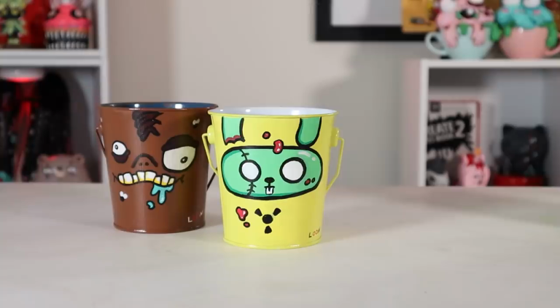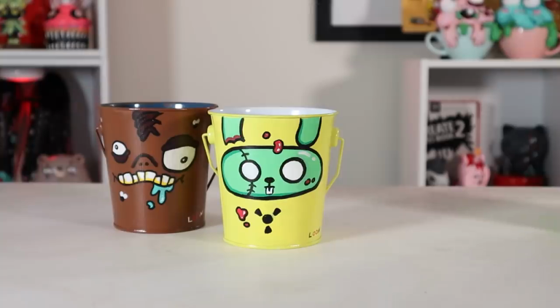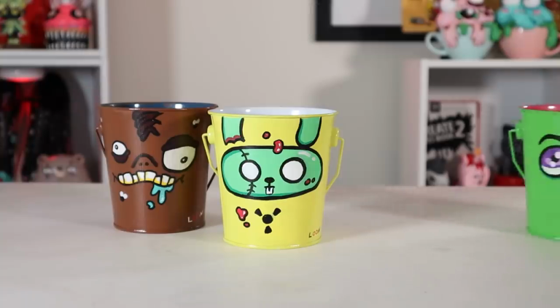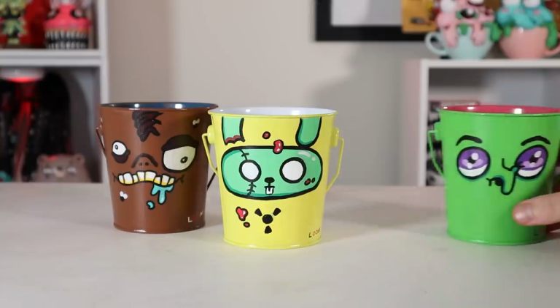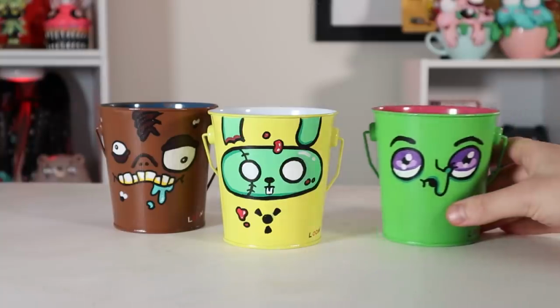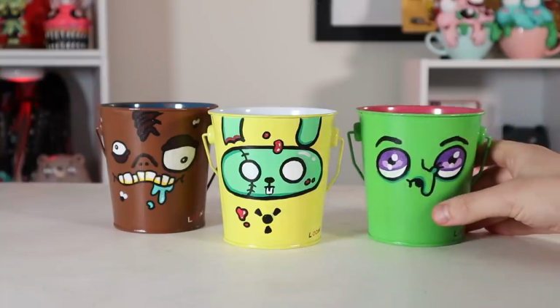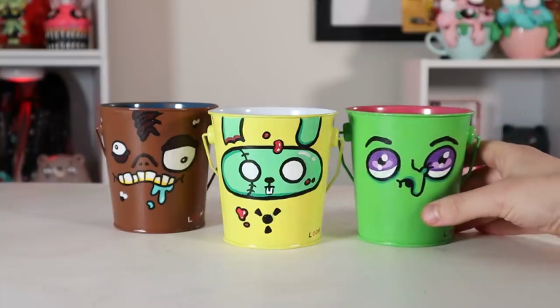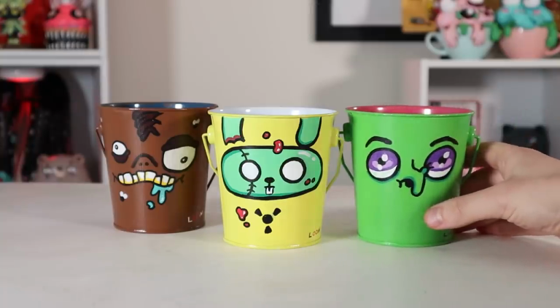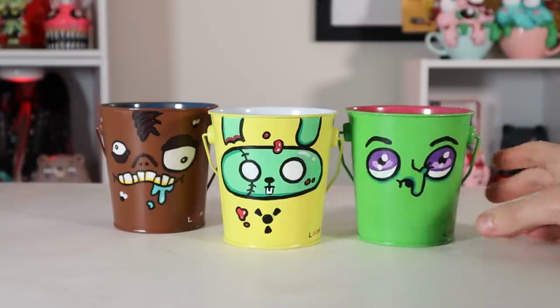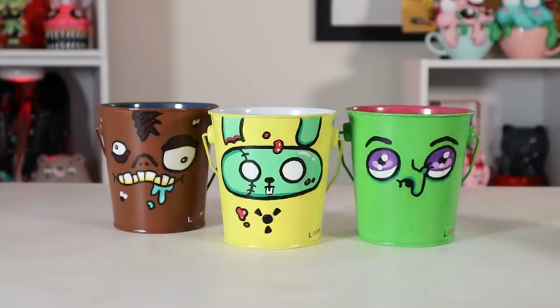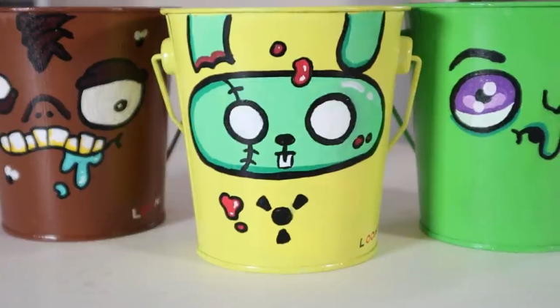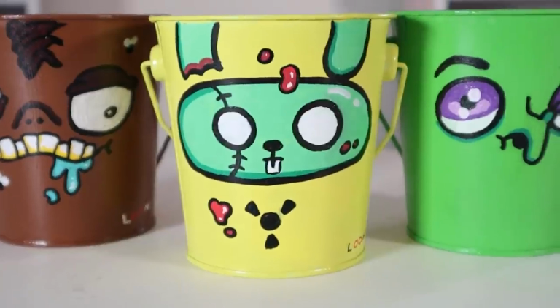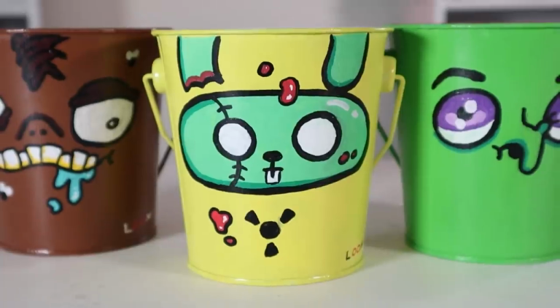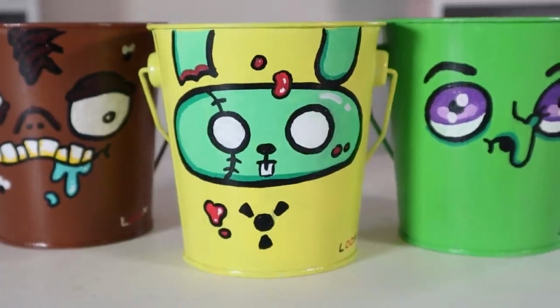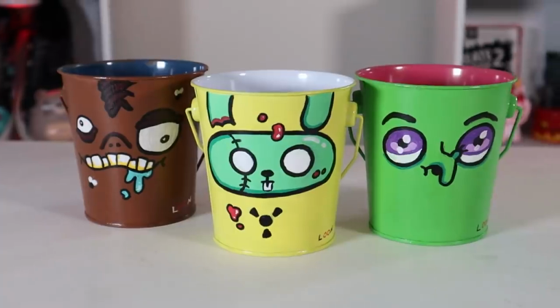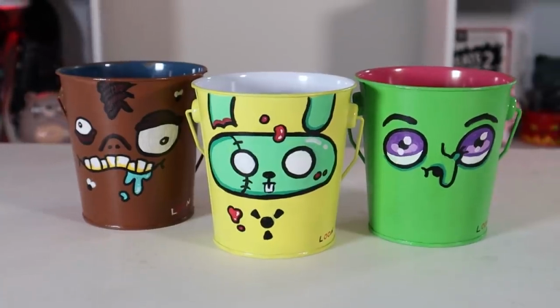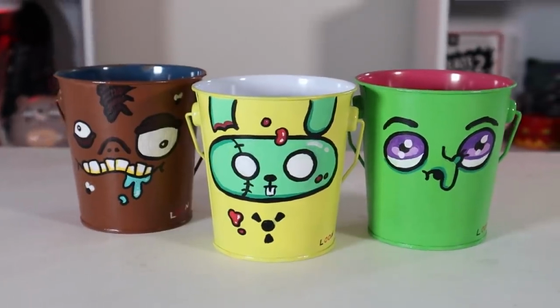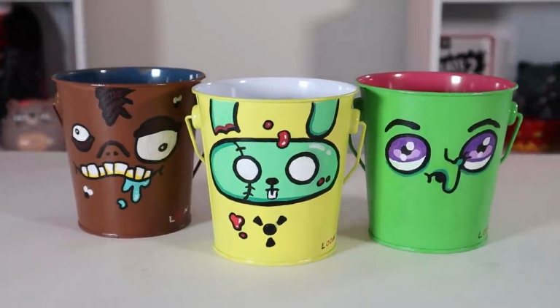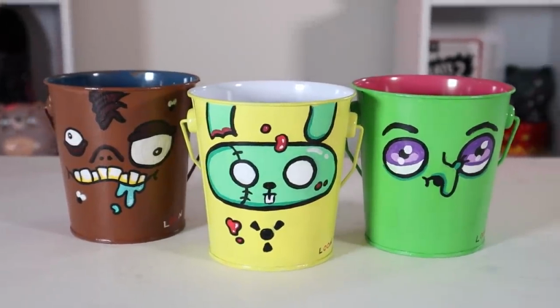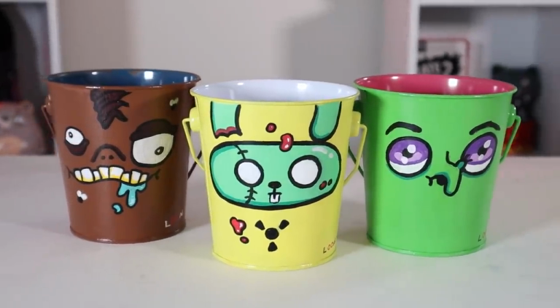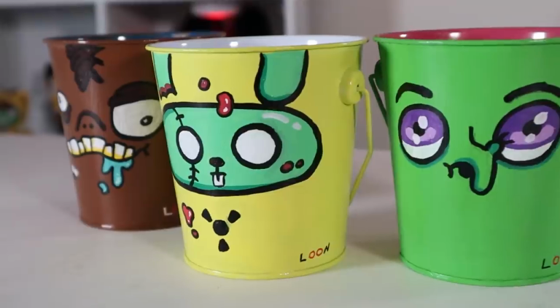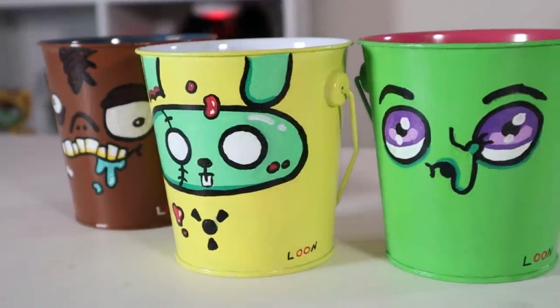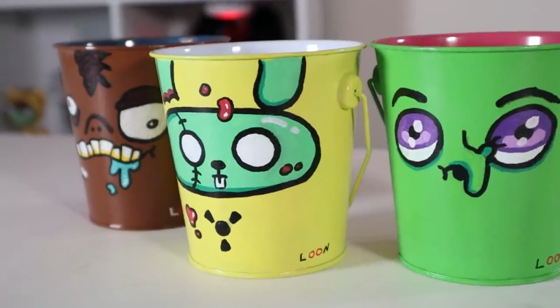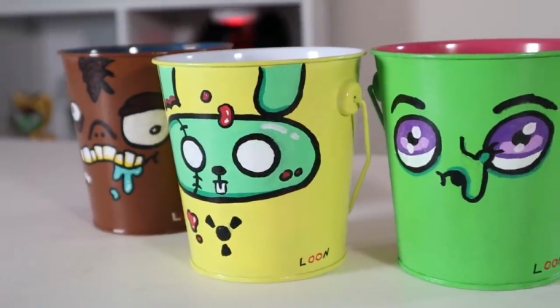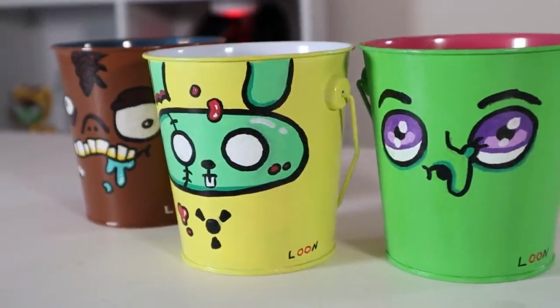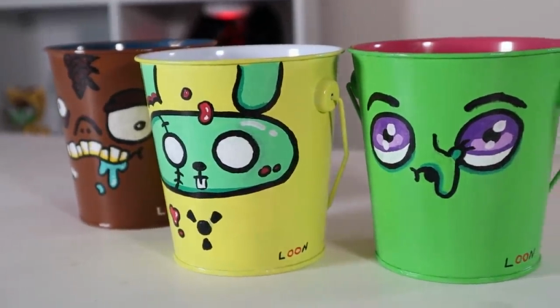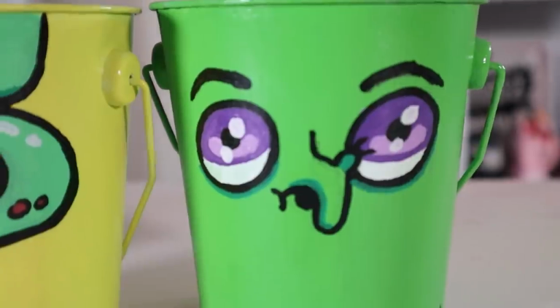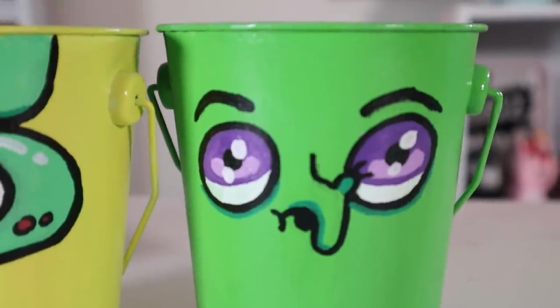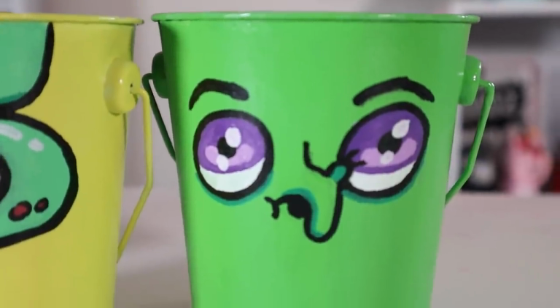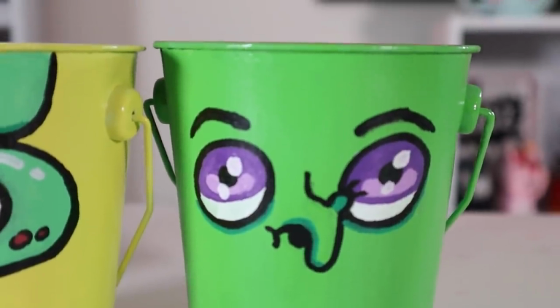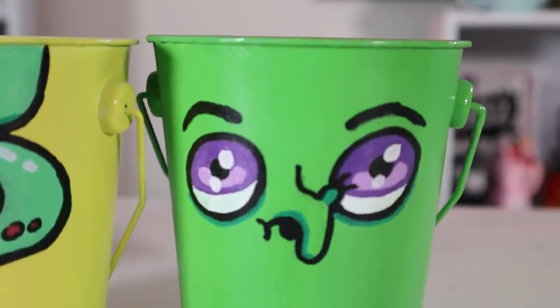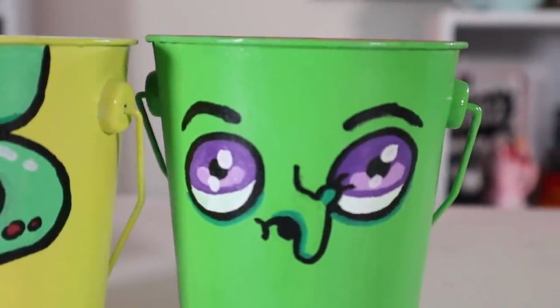I didn't paint the insides of the buckets — I kinda liked the contrast, so I left them as is. I did varnish all the buckets with glossy varnish just to give them that more finished look and to prevent any of the paint from chipping off.